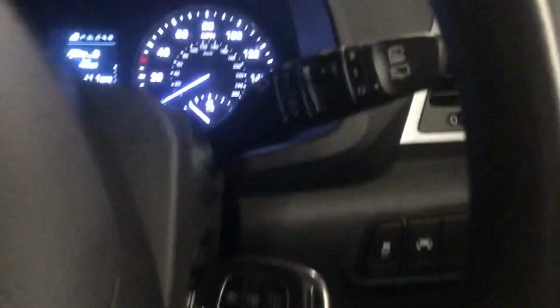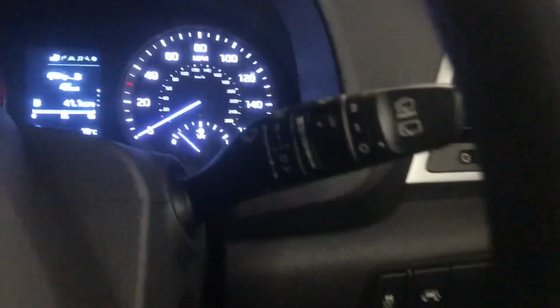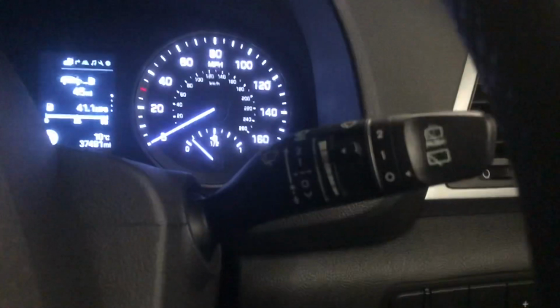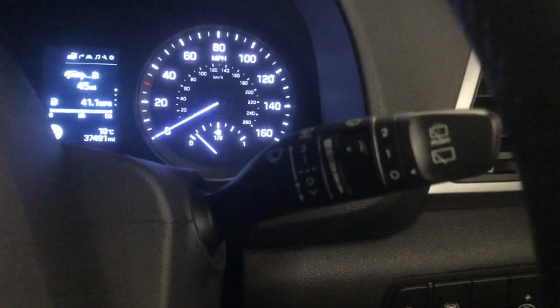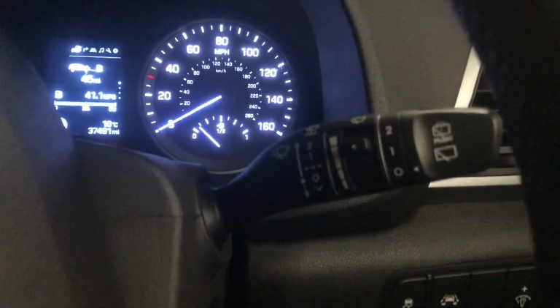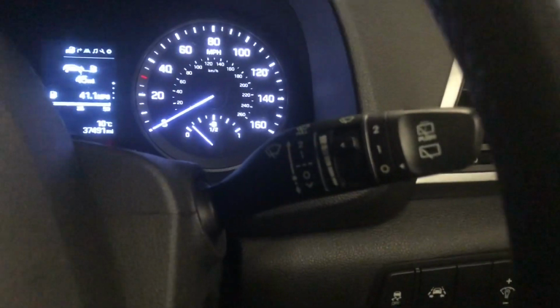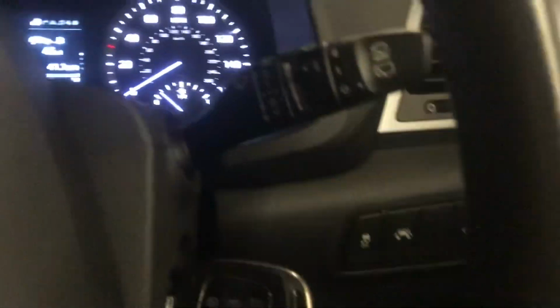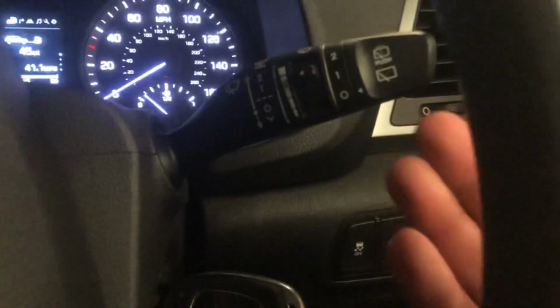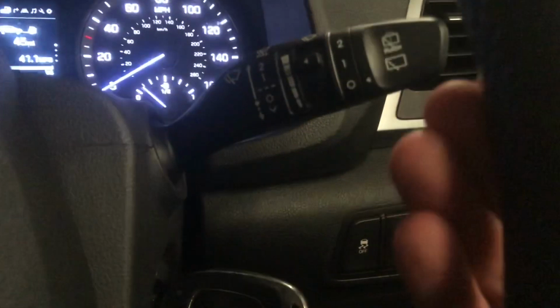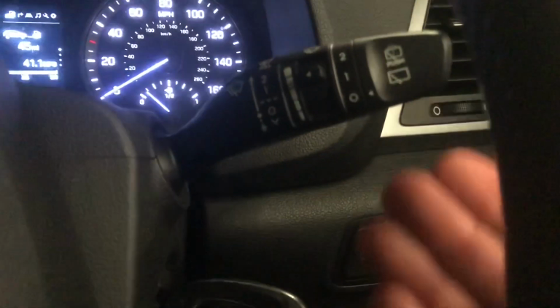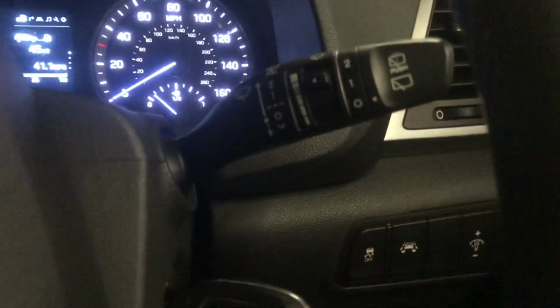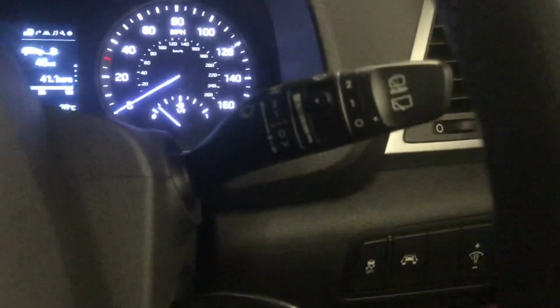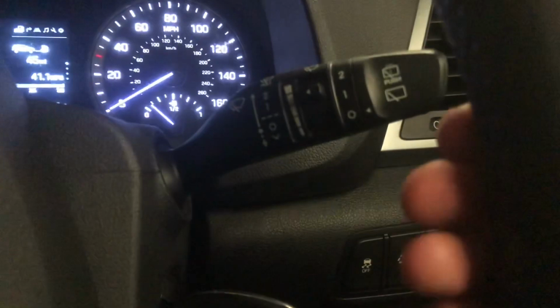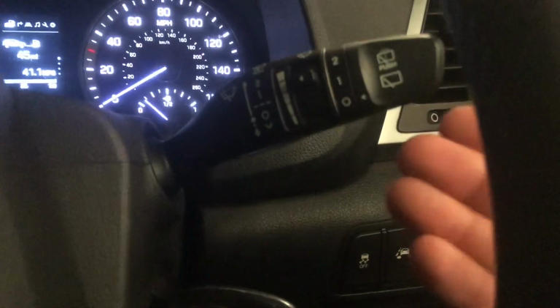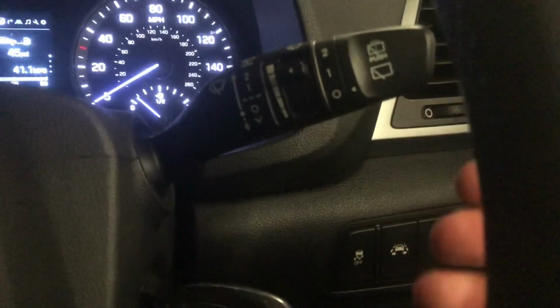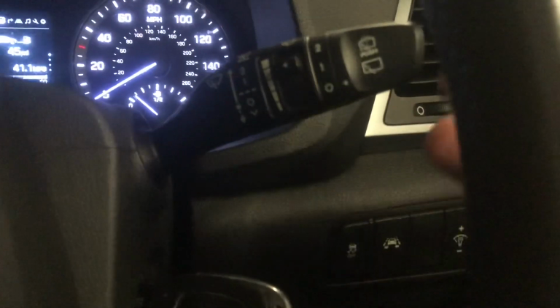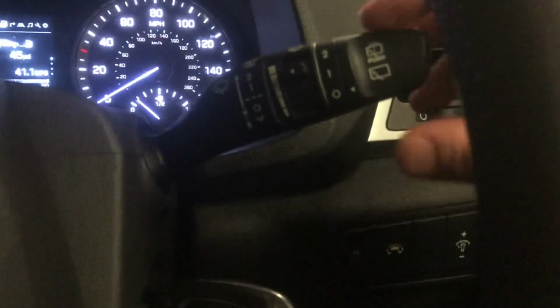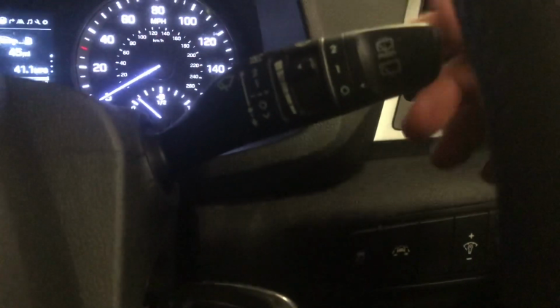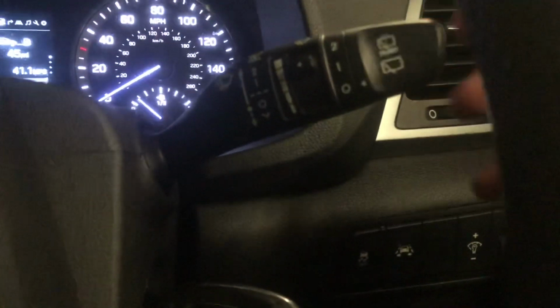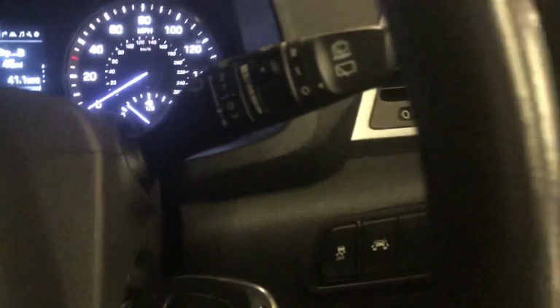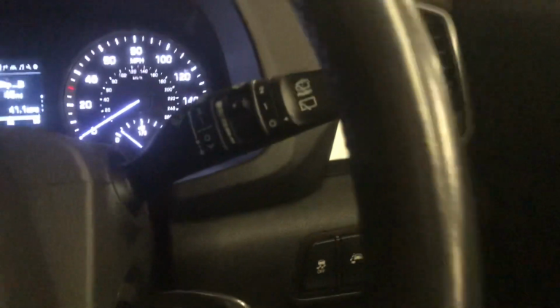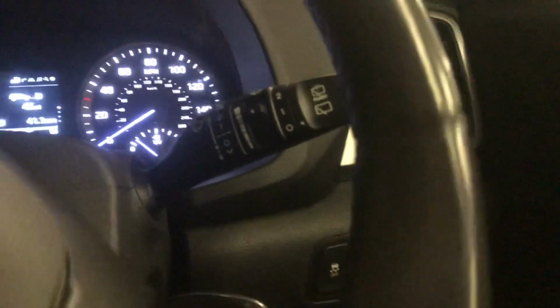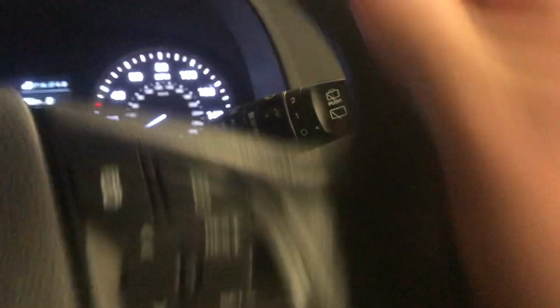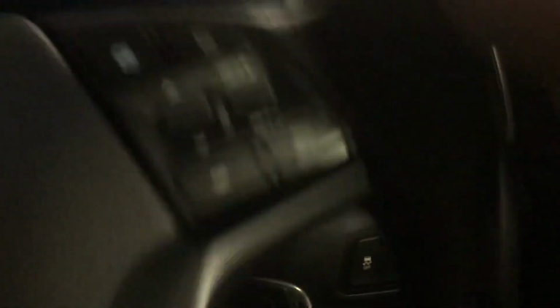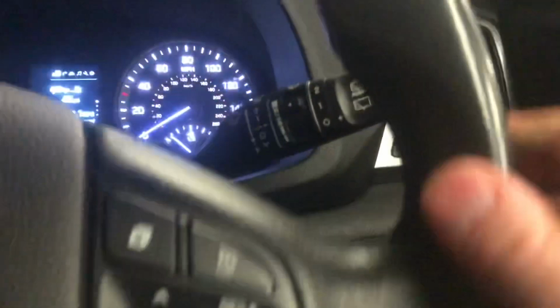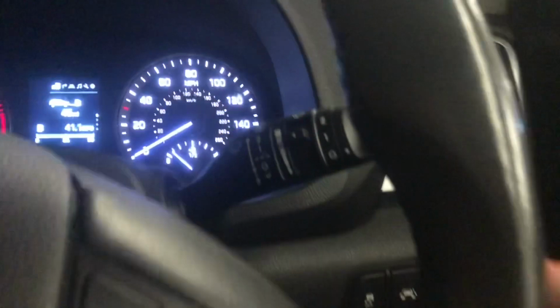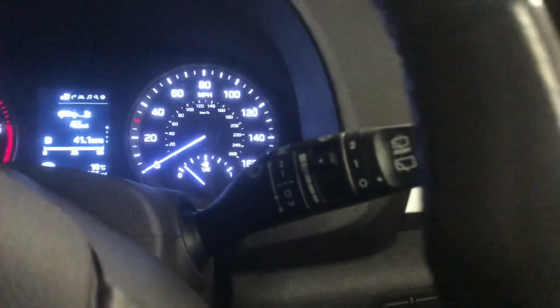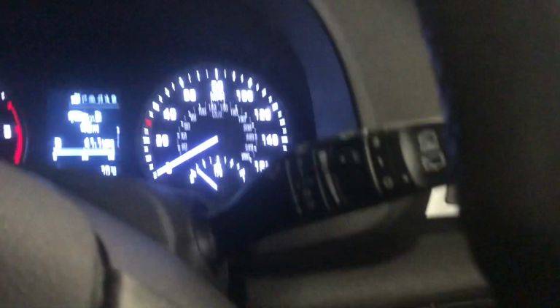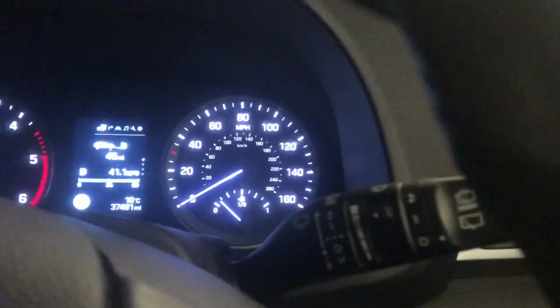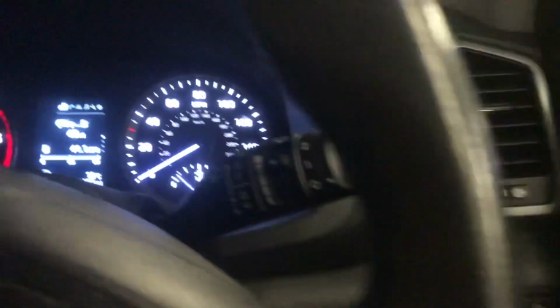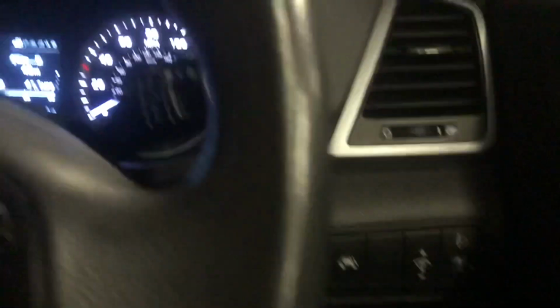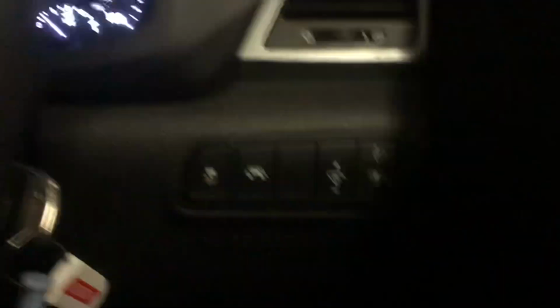For your wipers — pull towards you for the front jets, push away for the rear jets, and twist for the rear wipers. Up and down accordingly for the desired speed for the front ones.